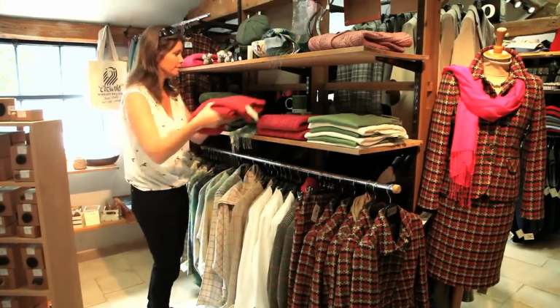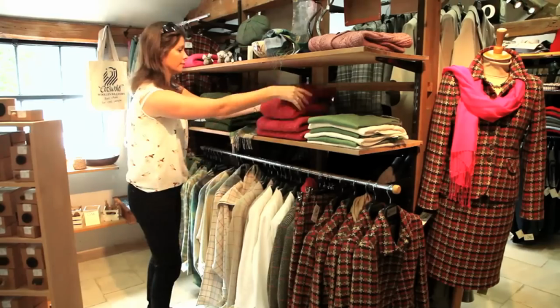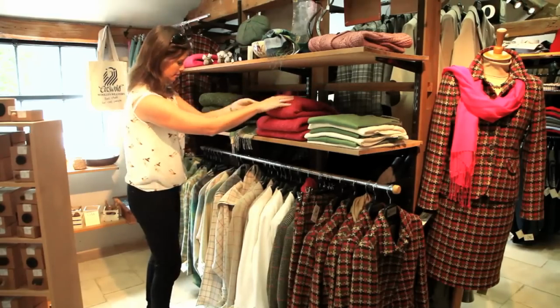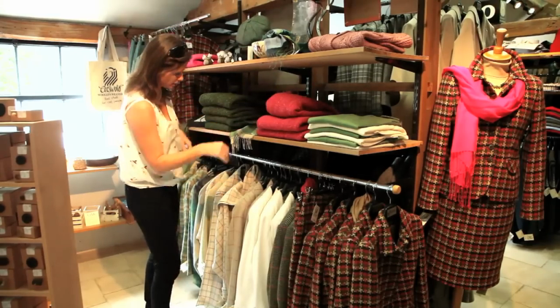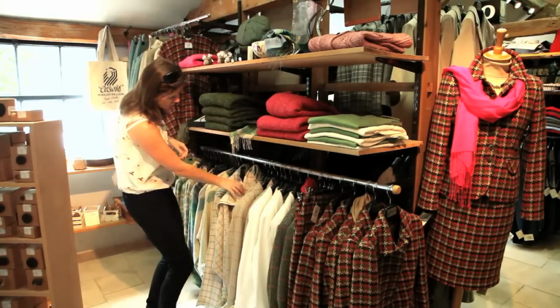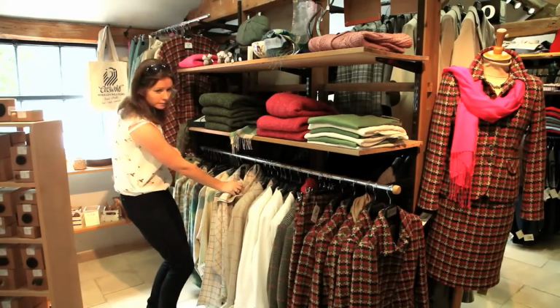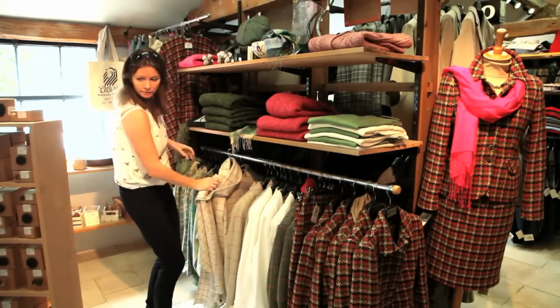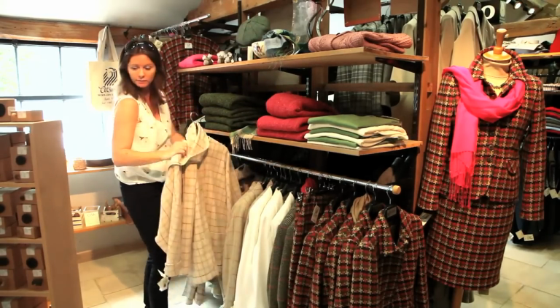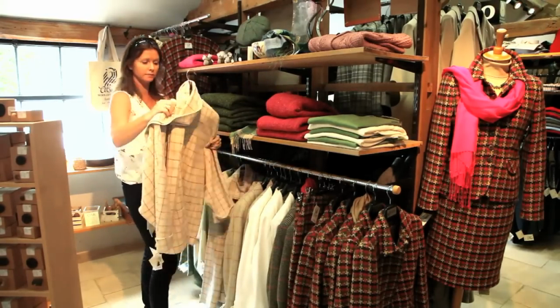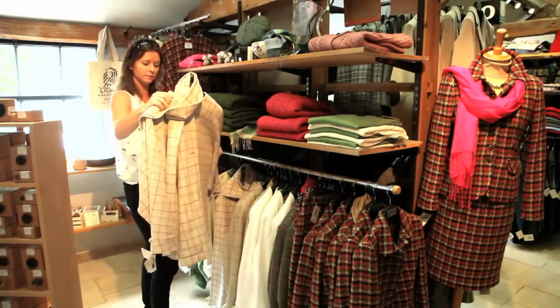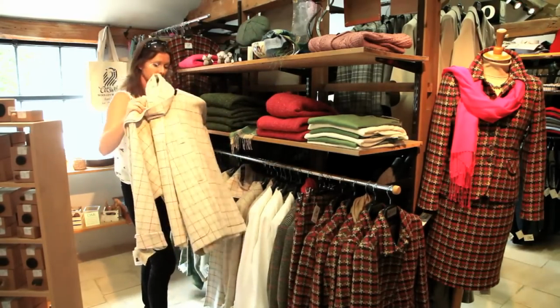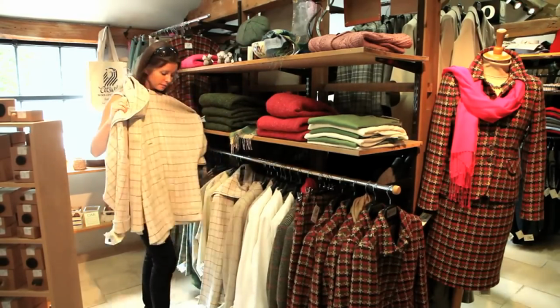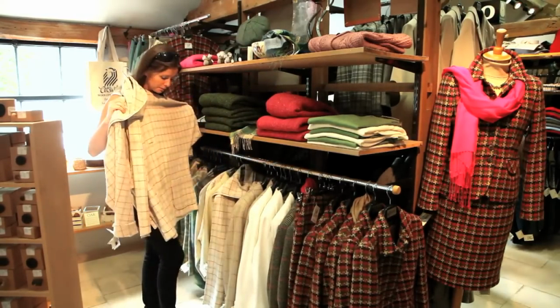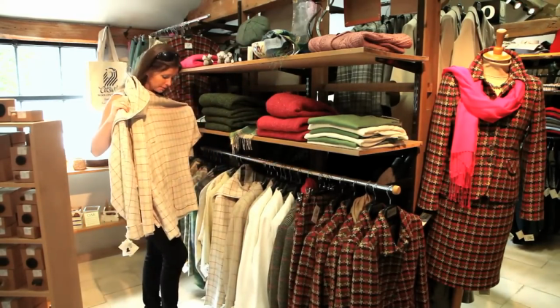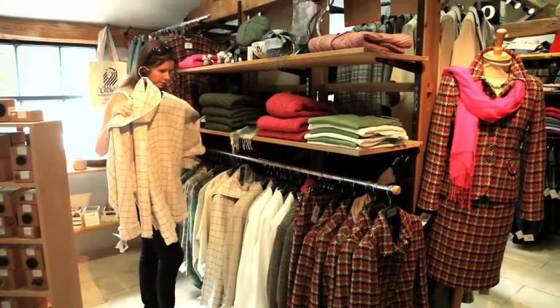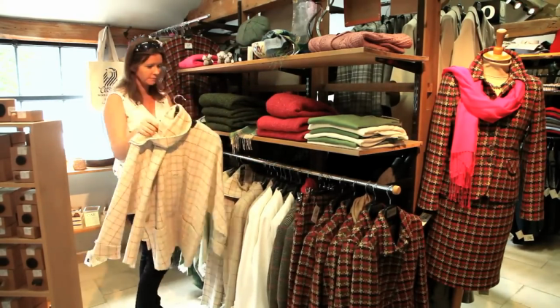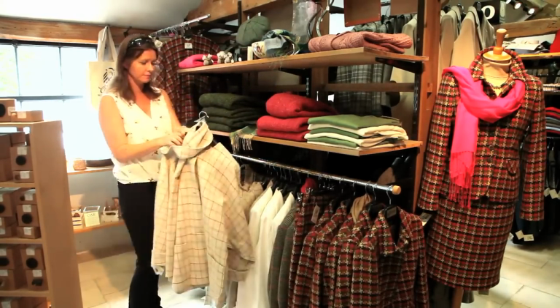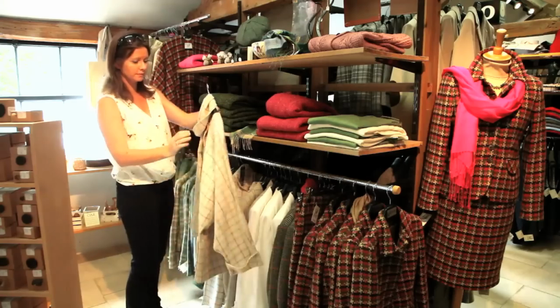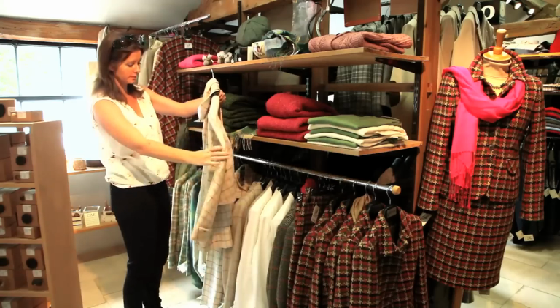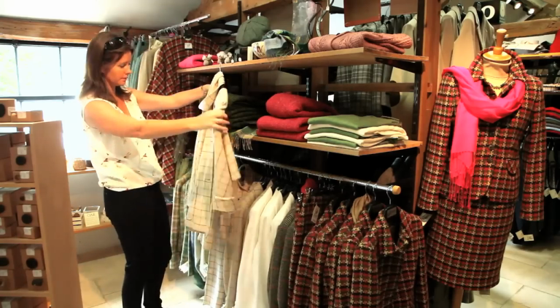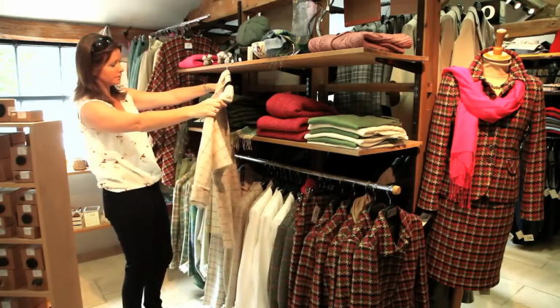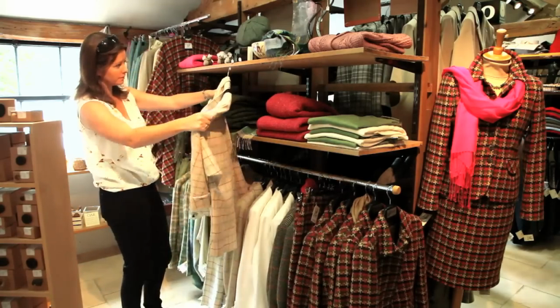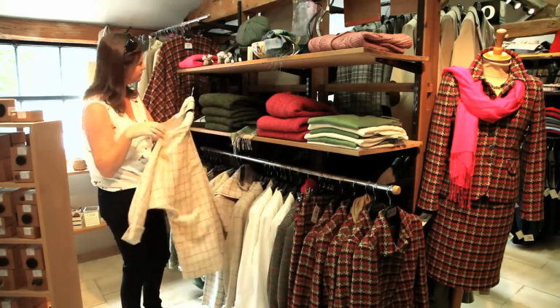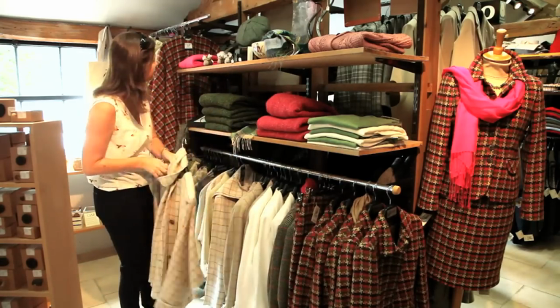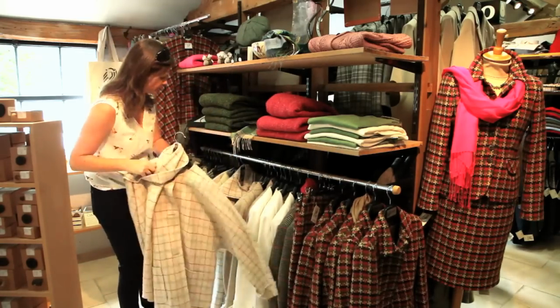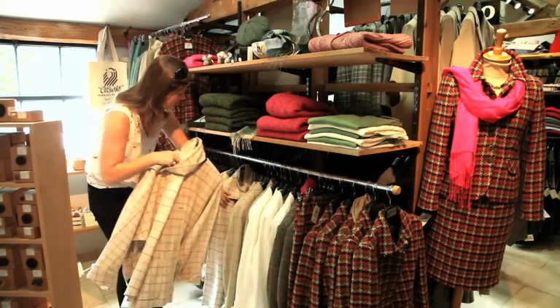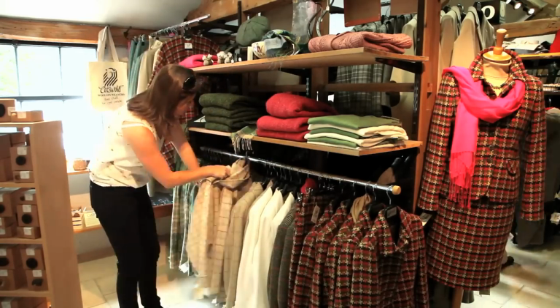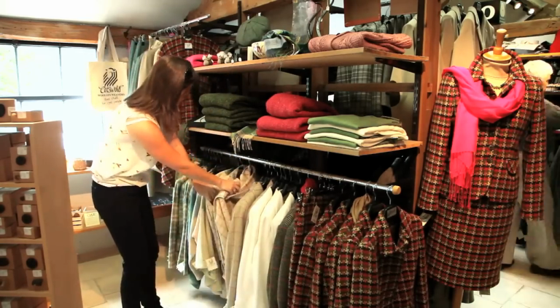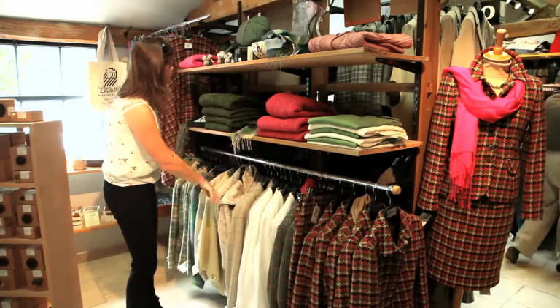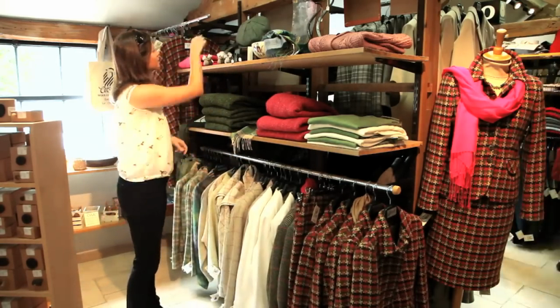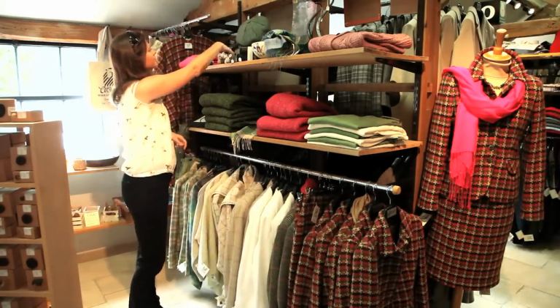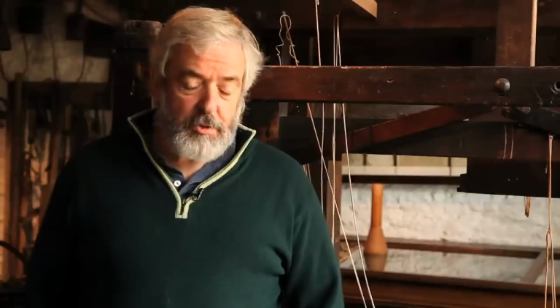Everything you see — all the villages, the wool churches, the manor houses — pretty much all of it was built with the money that came from the wool trade, from growing wool and selling it. And Burford was a major woolen market.